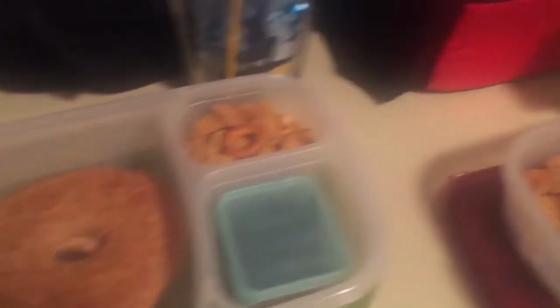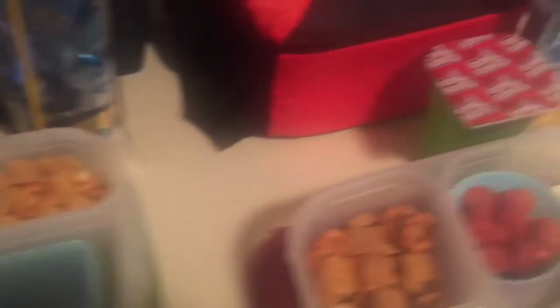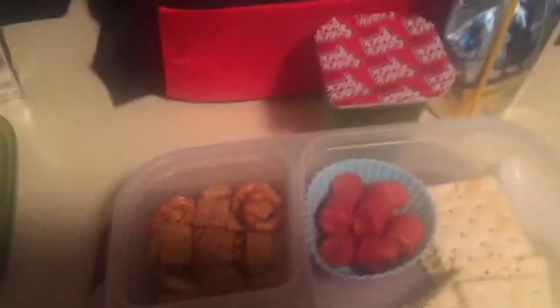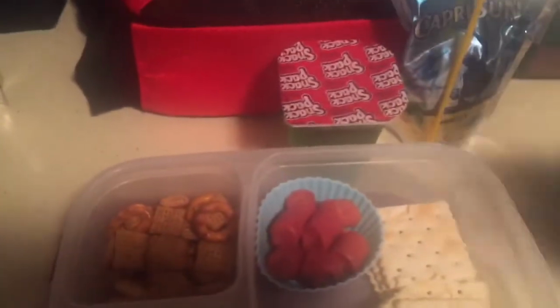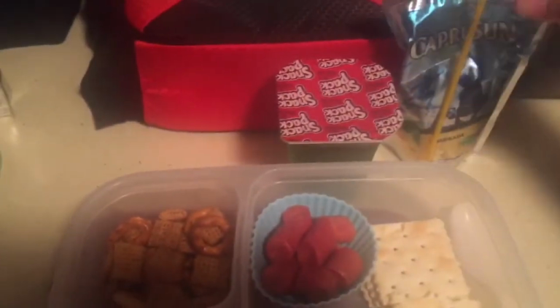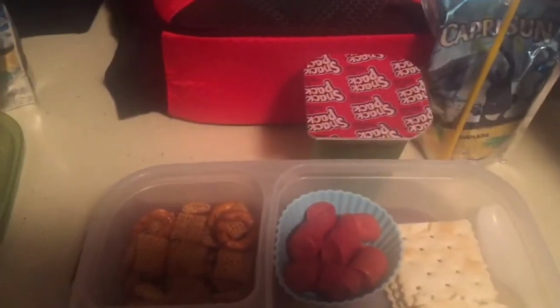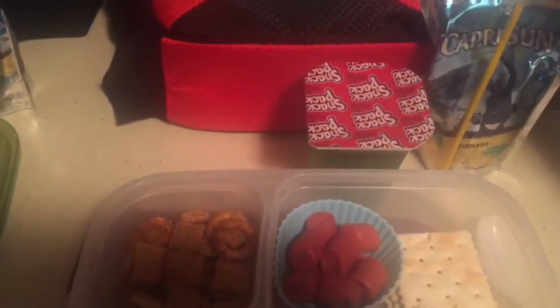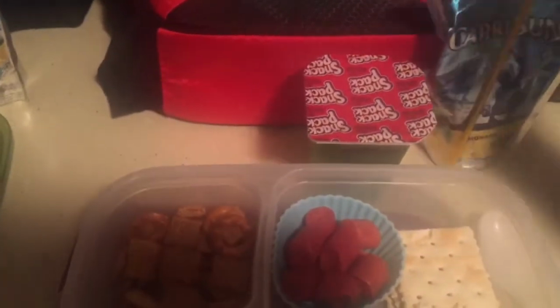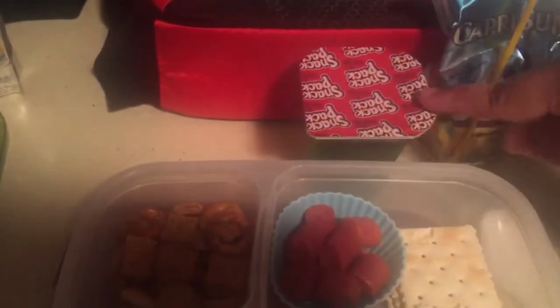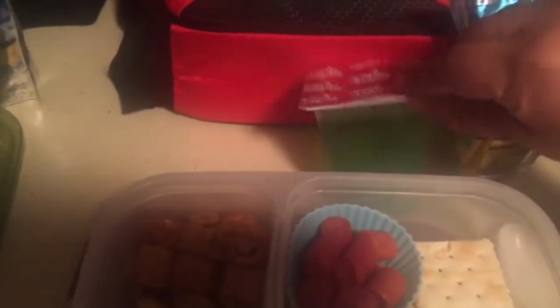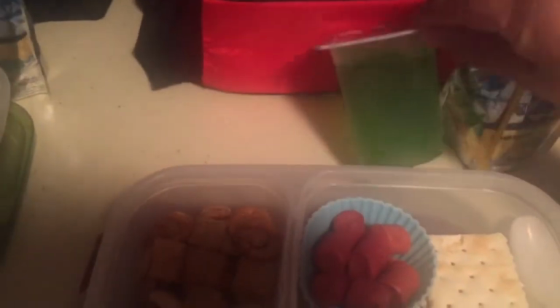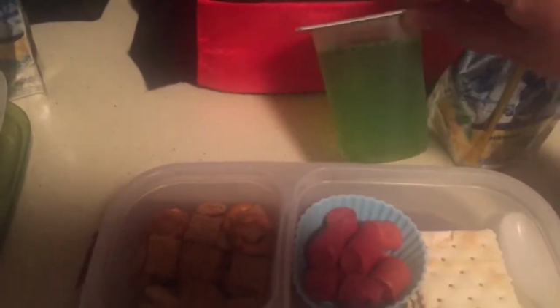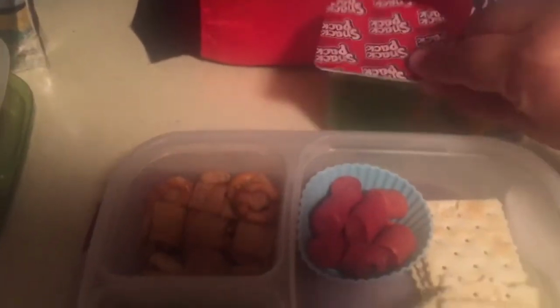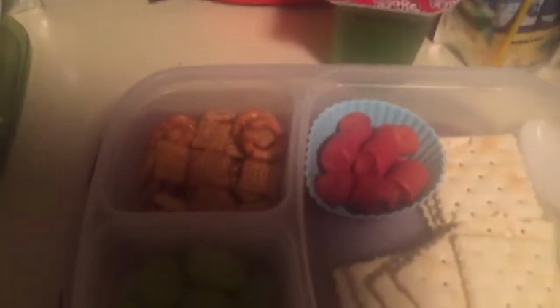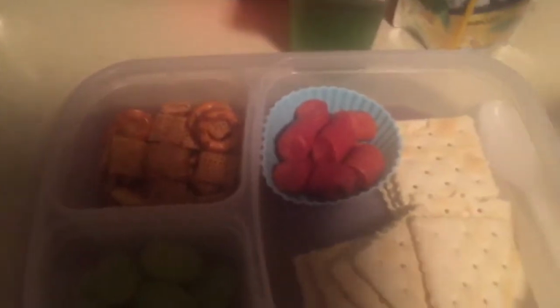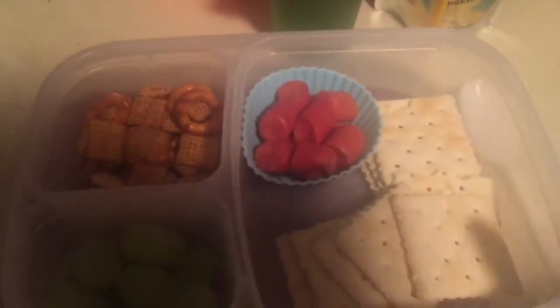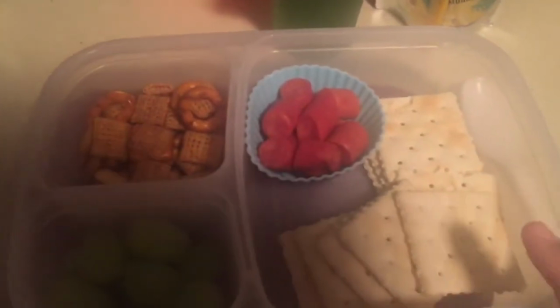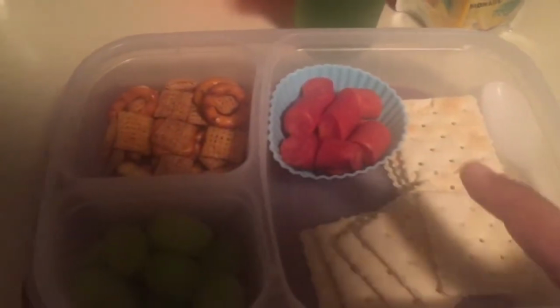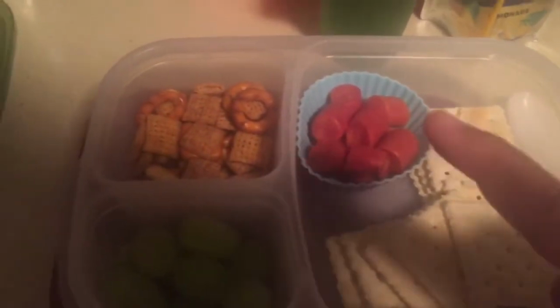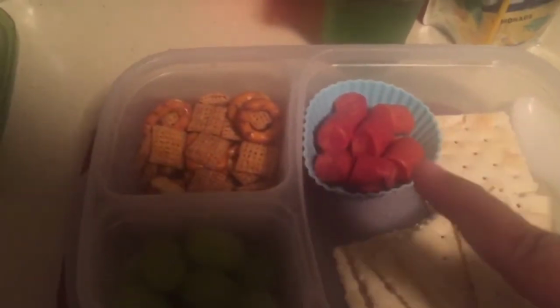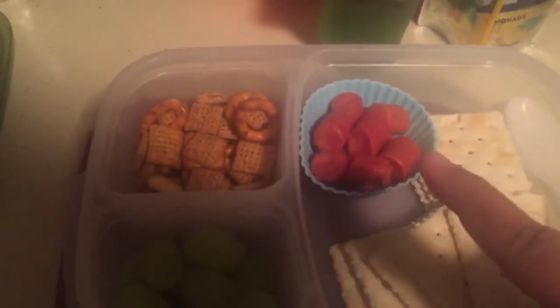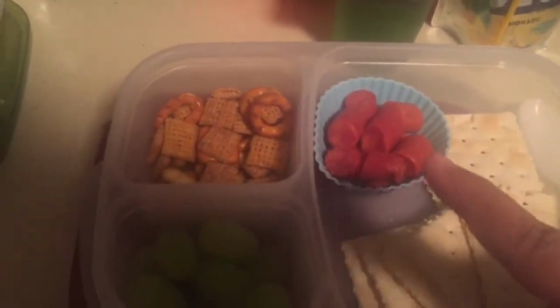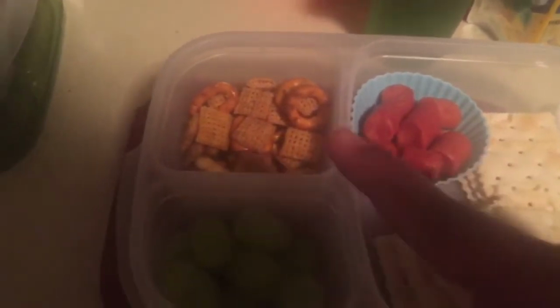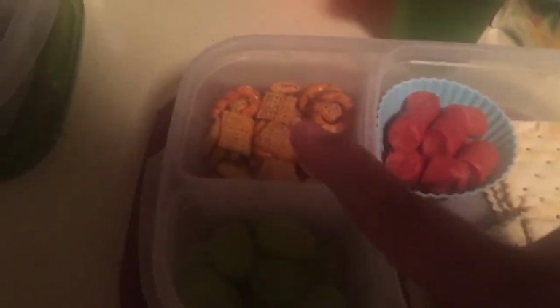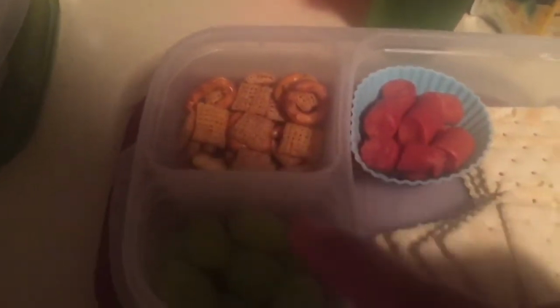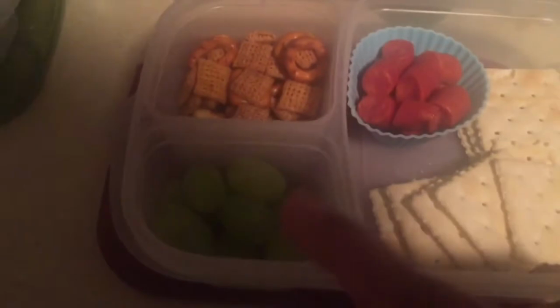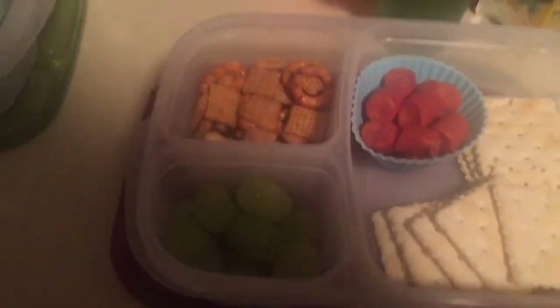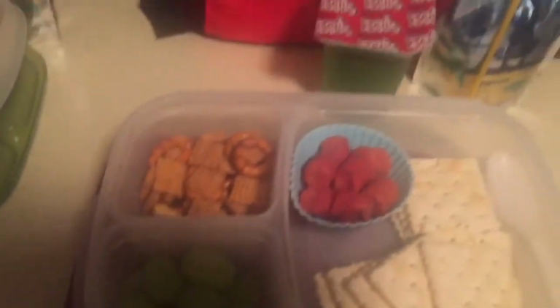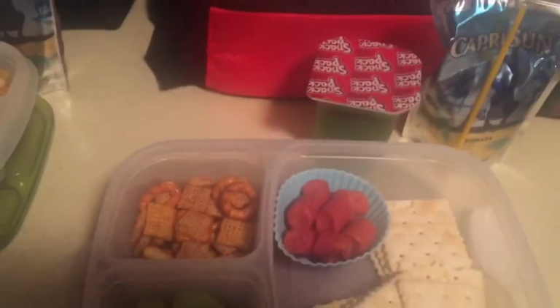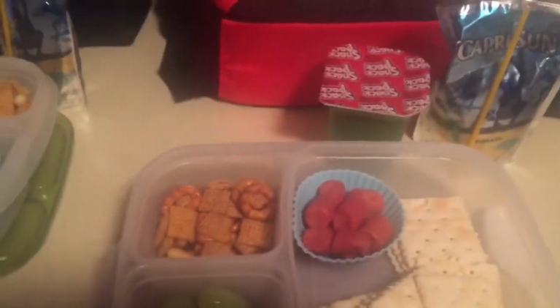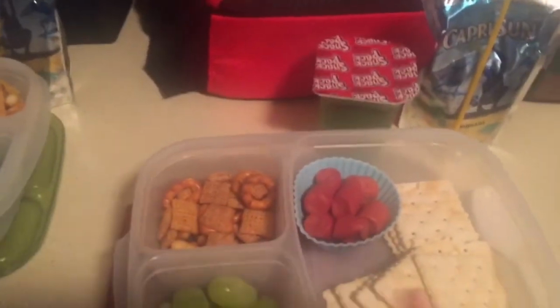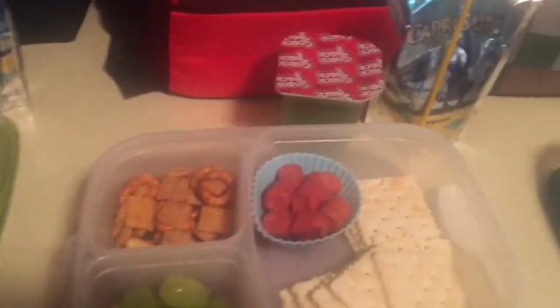And then my middle son, he's getting lemonade, lime jello, and then he has some crackers, pepperoni sausages, Chex Mix, and grapes. So that's my middle son.